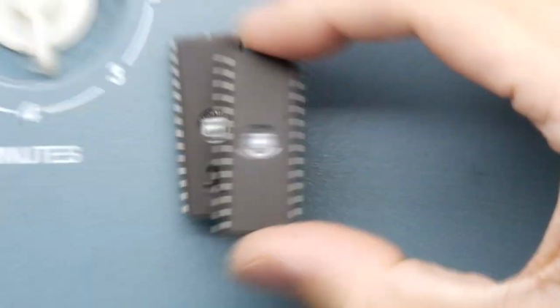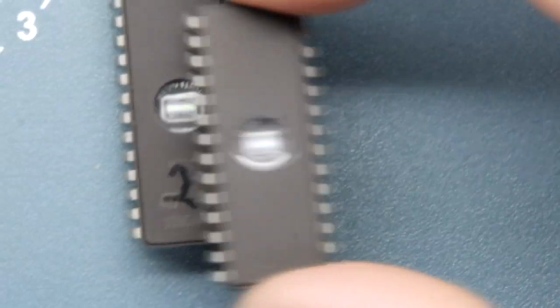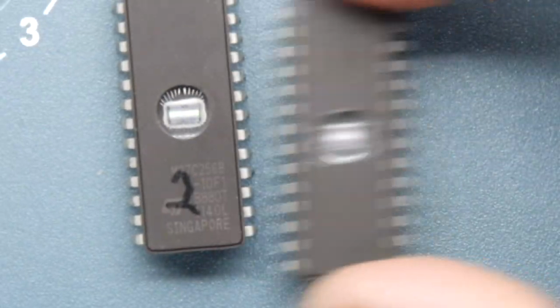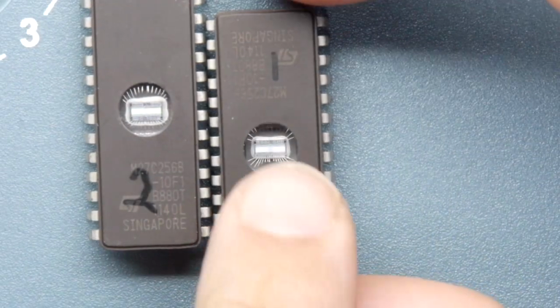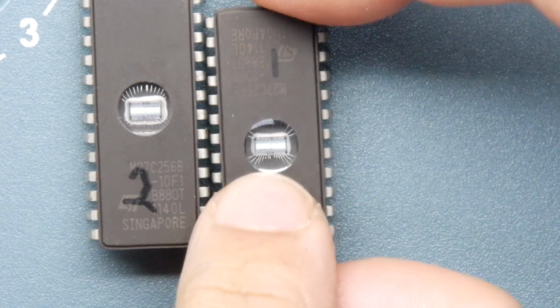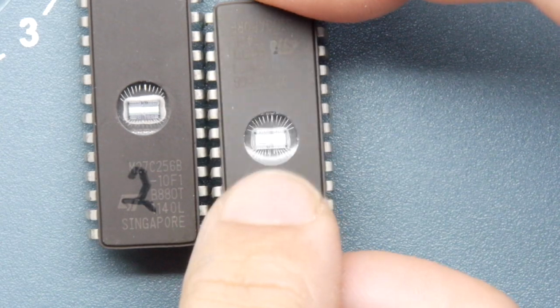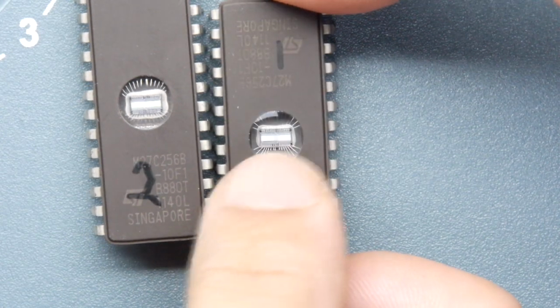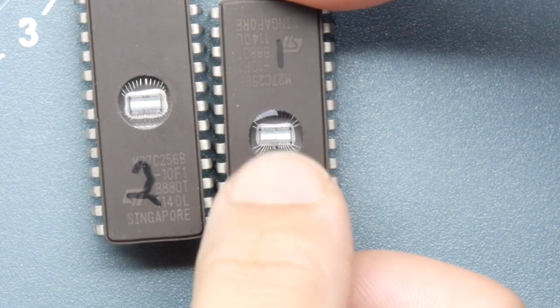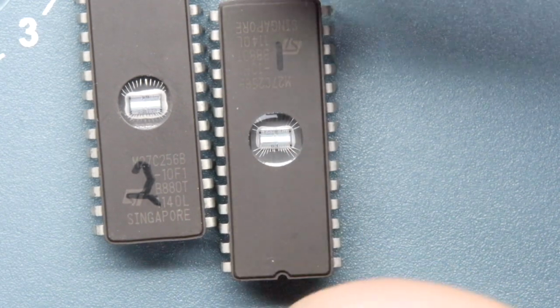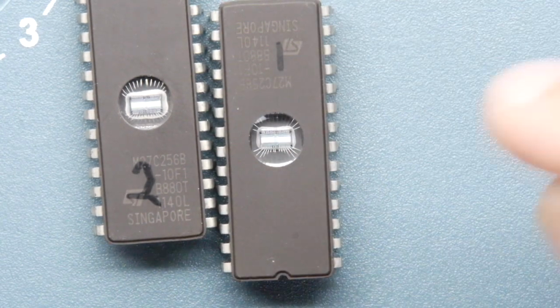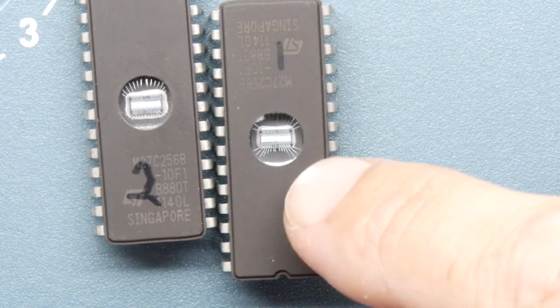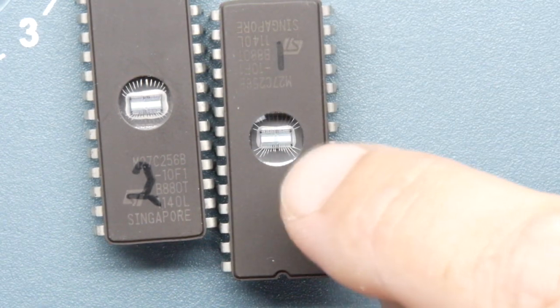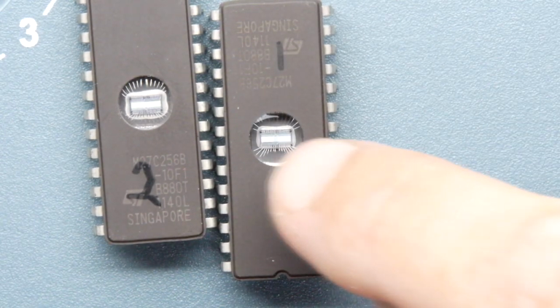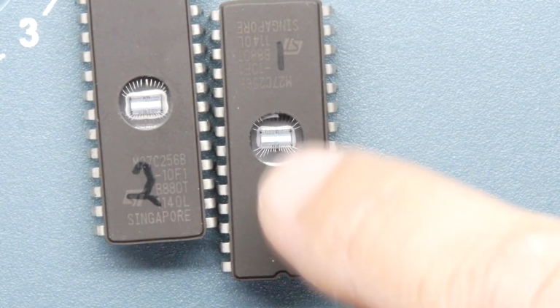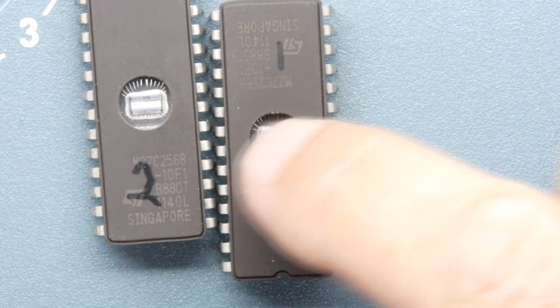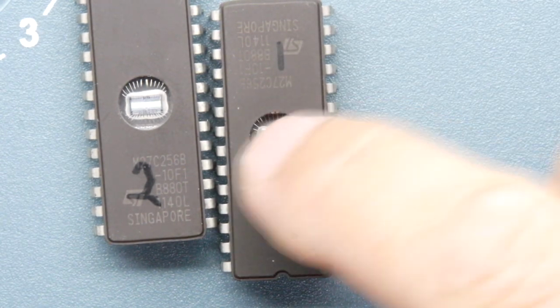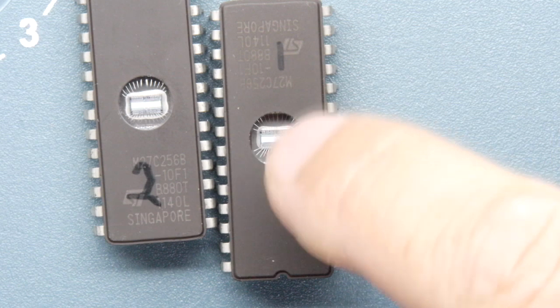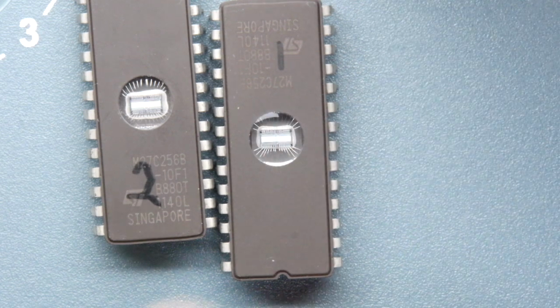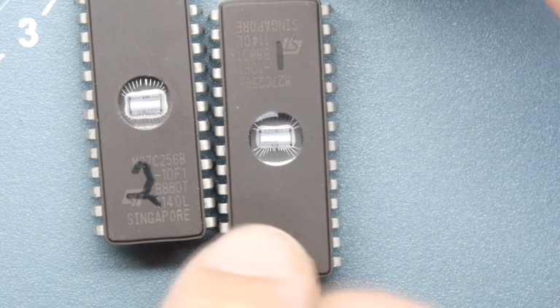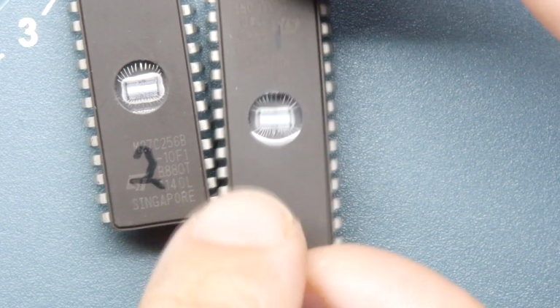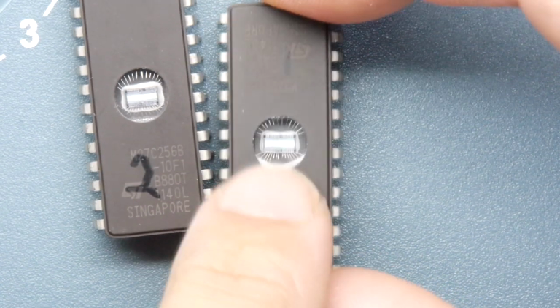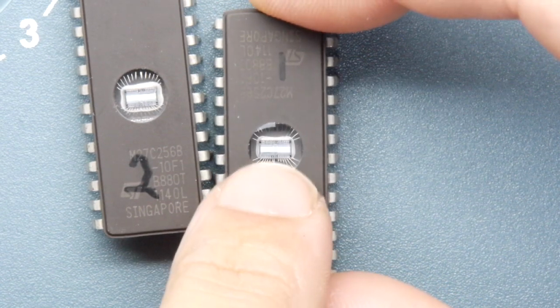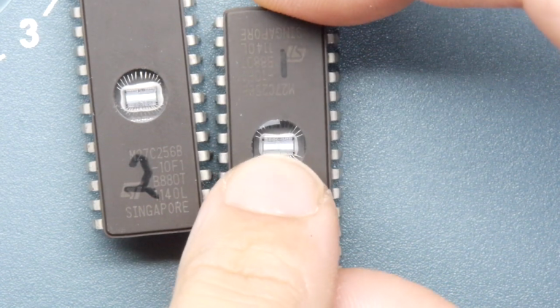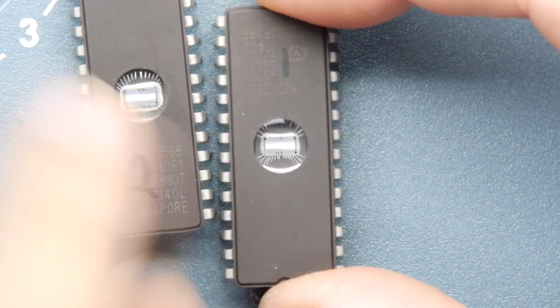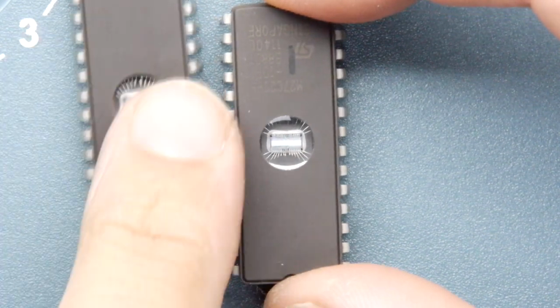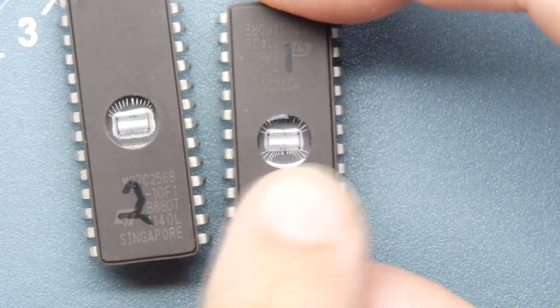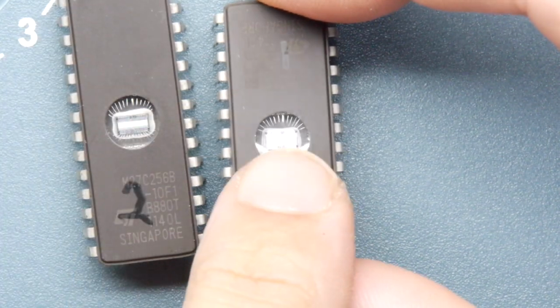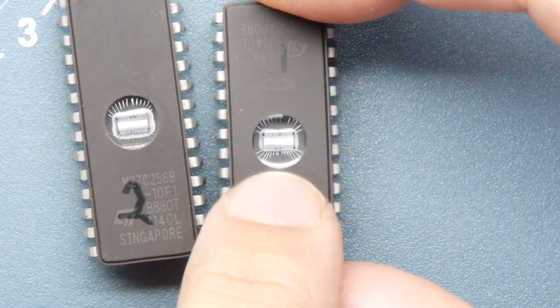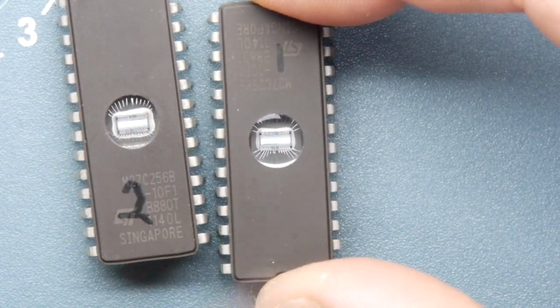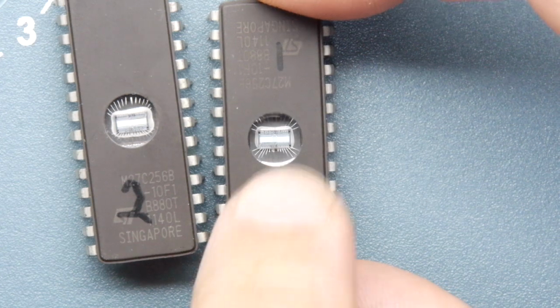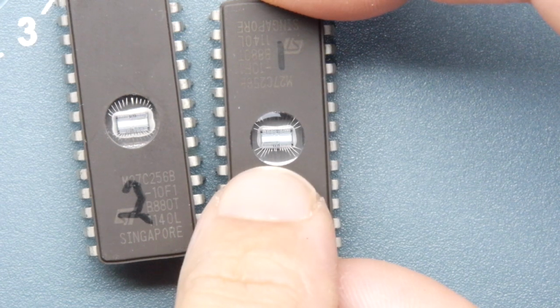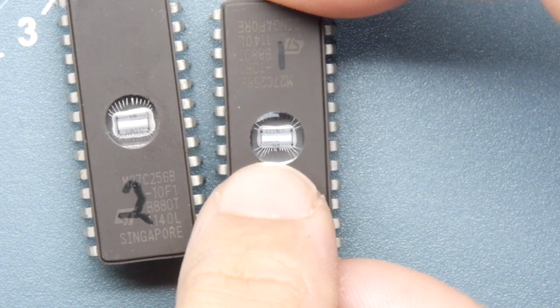They have a little window in them and you're looking at the actual memory itself. So imagine you took a transistor and you whopped the top off it, and then you added a billion, million, million more of those transistors - that's what it would look like.